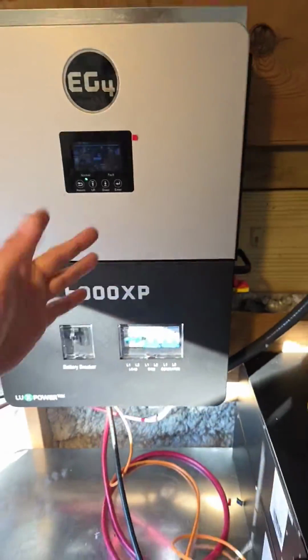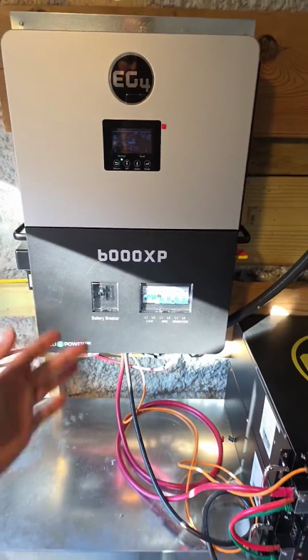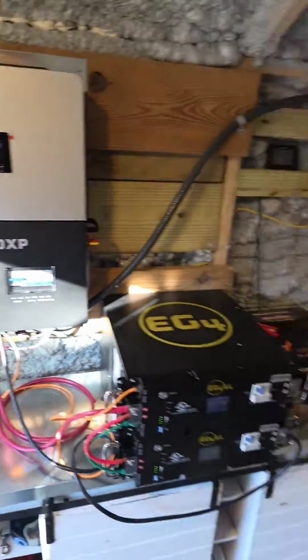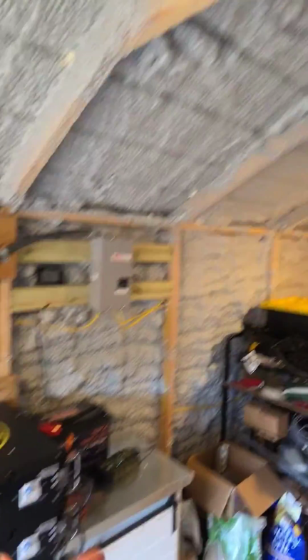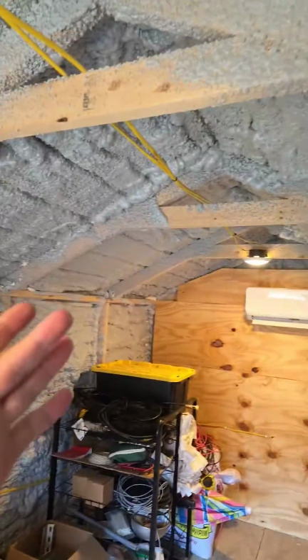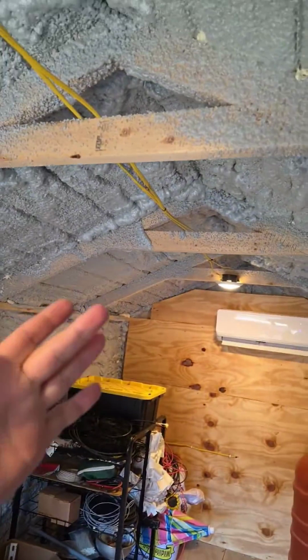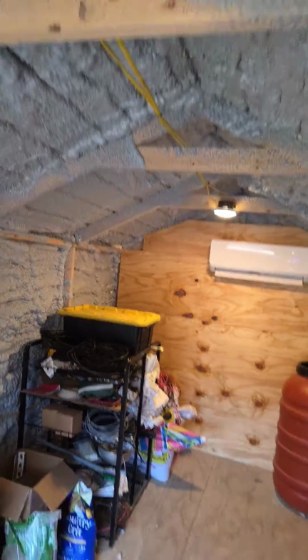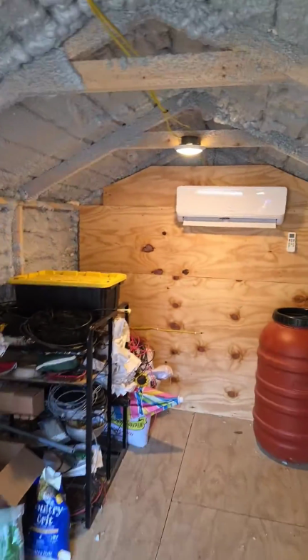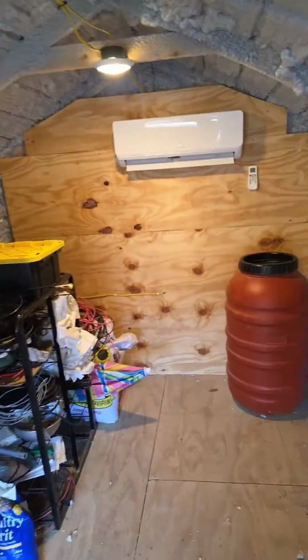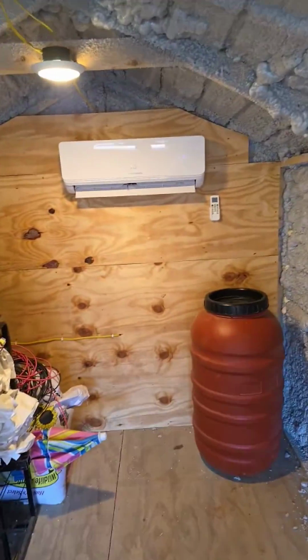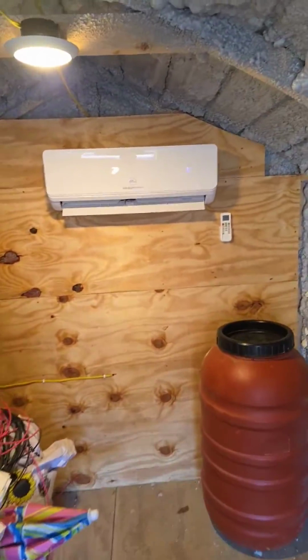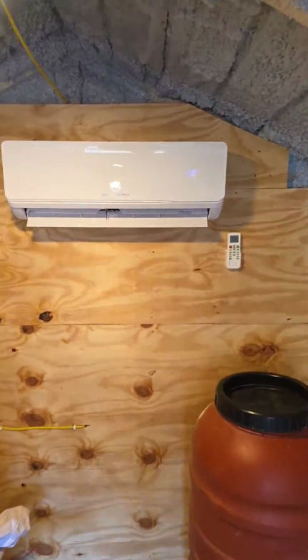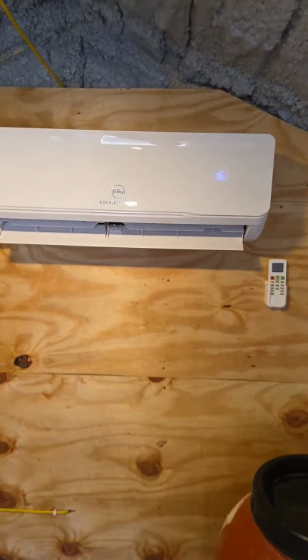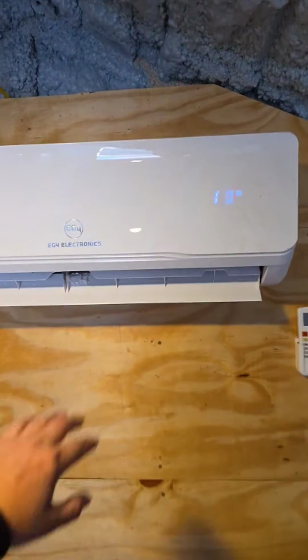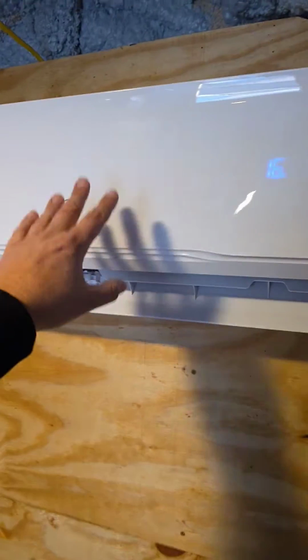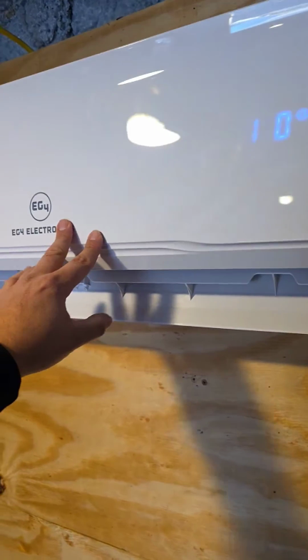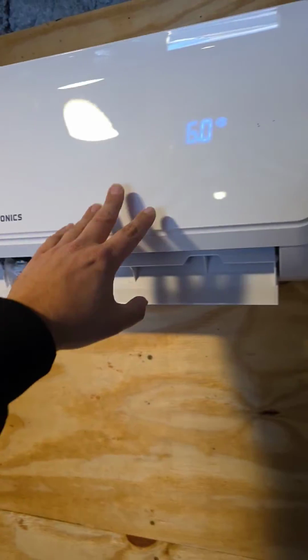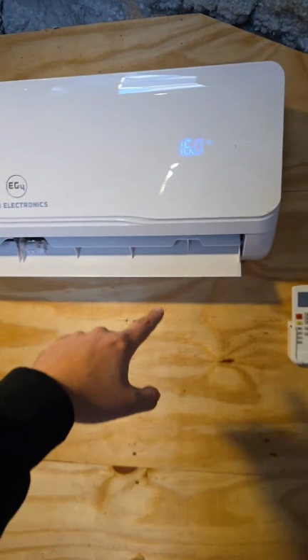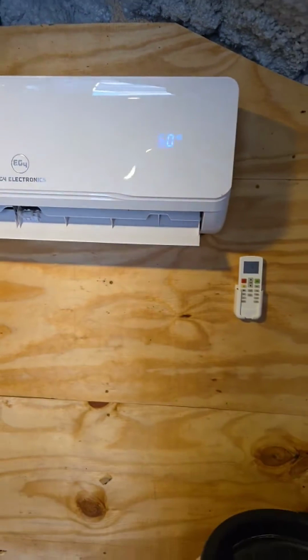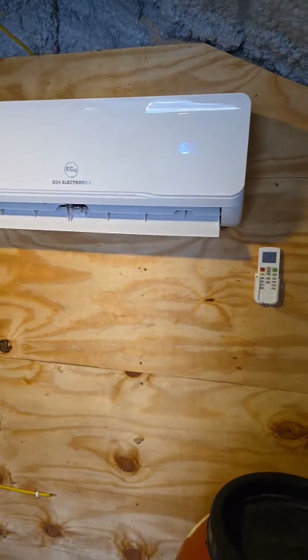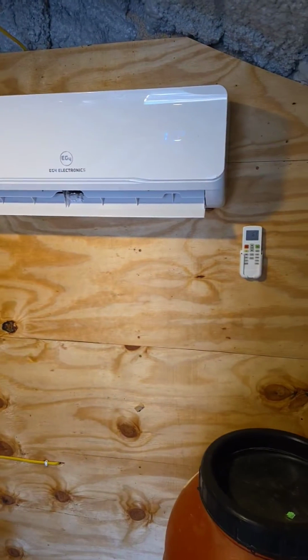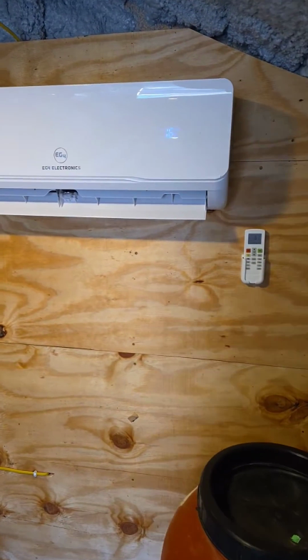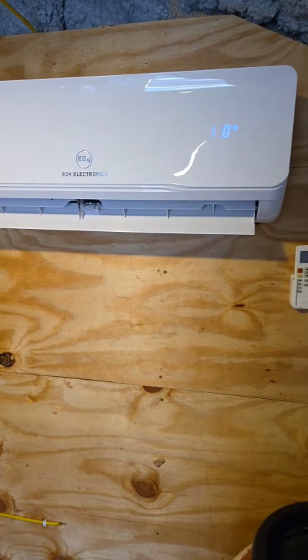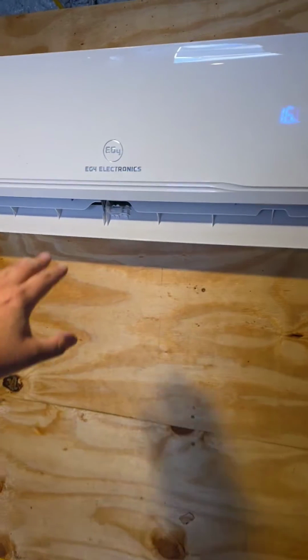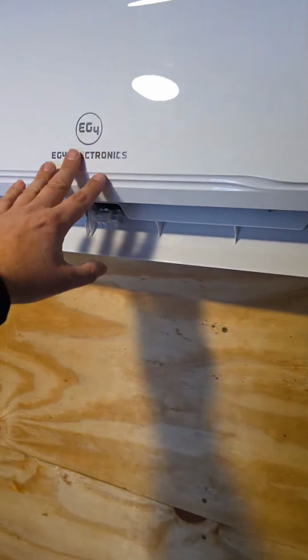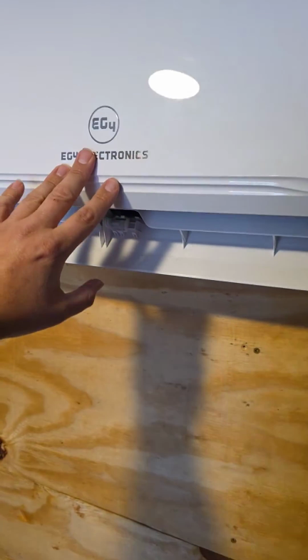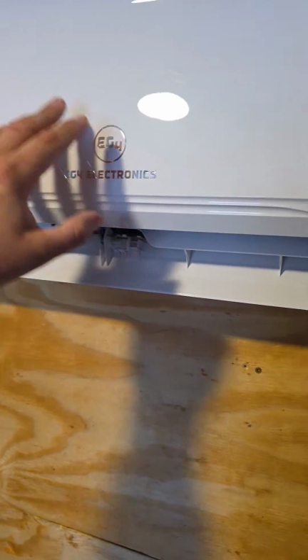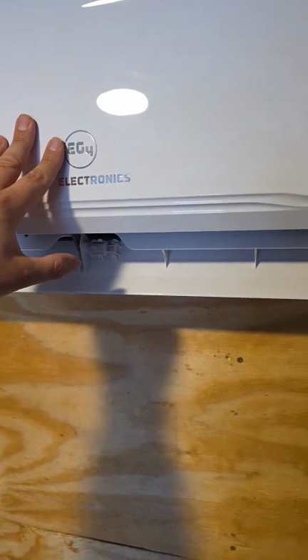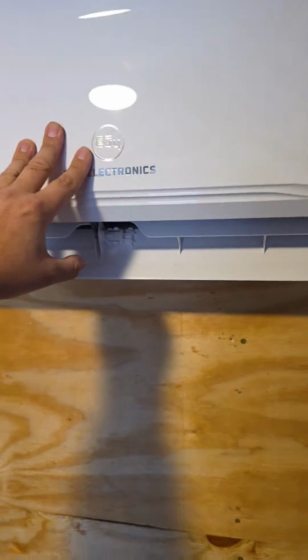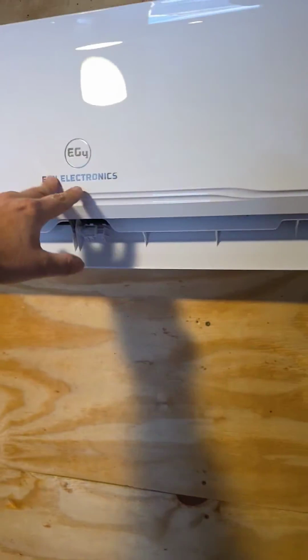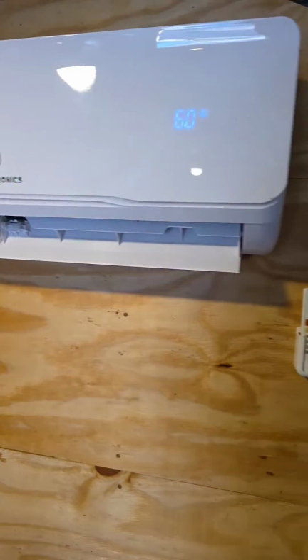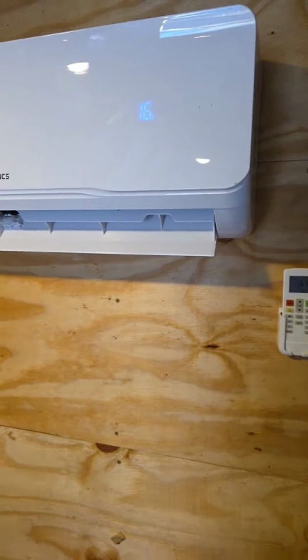Now I've got lights, receptacles, and I've got backup power for my solar powered mini split. This is a DC AC hybrid, and right now we can use AC power when the PV is no longer available.